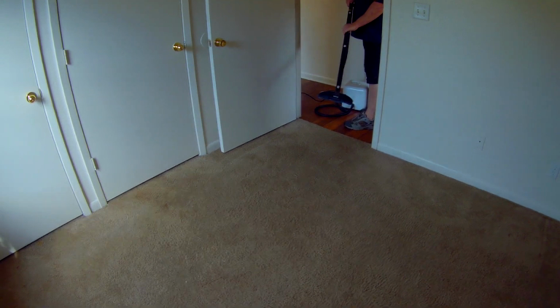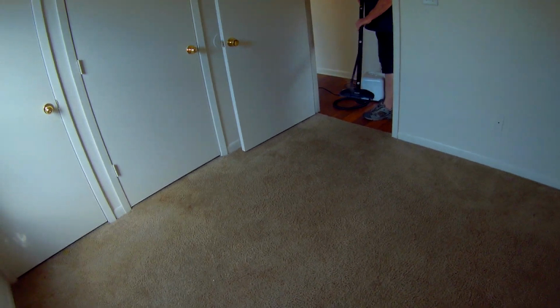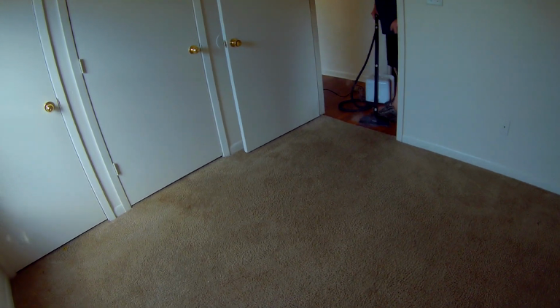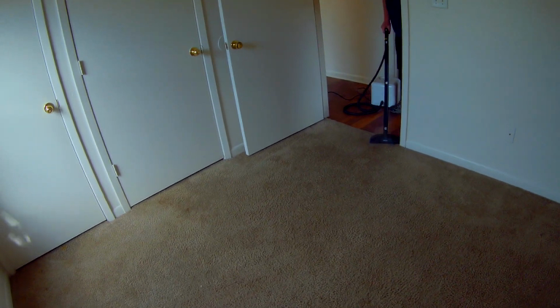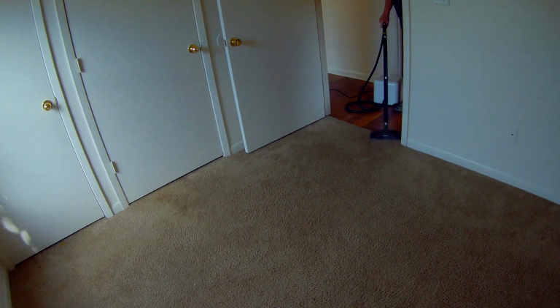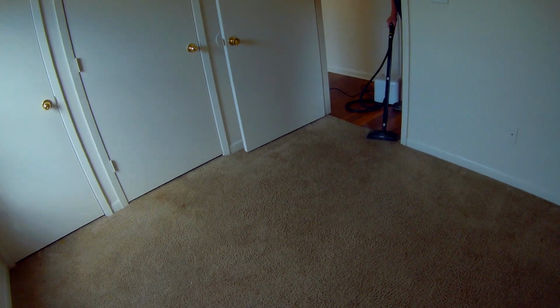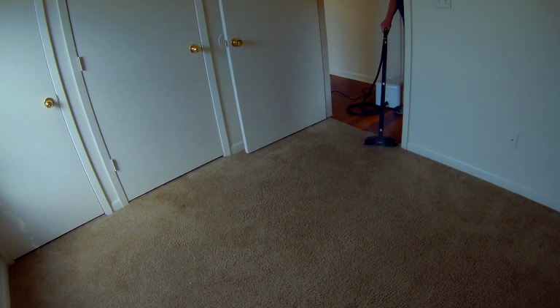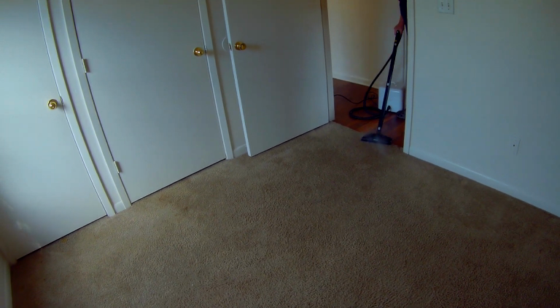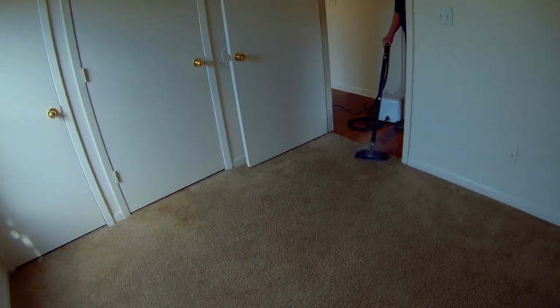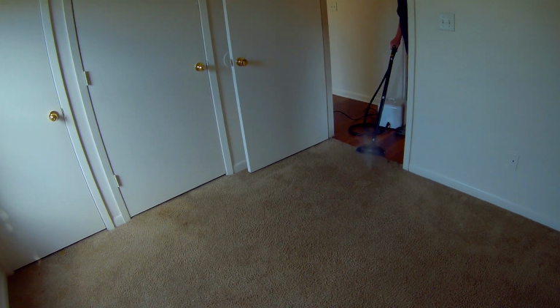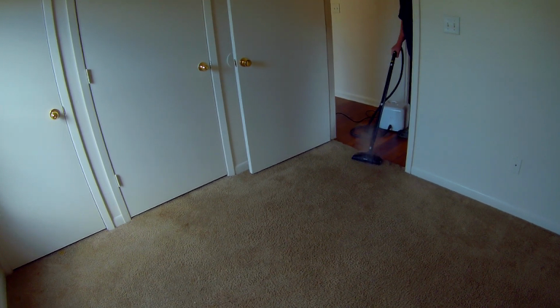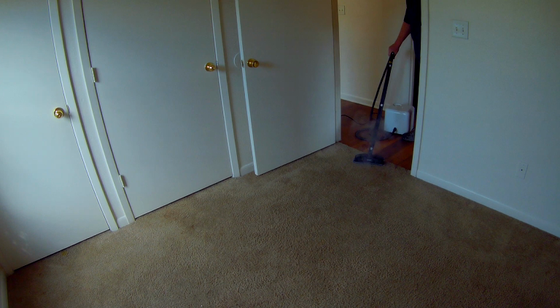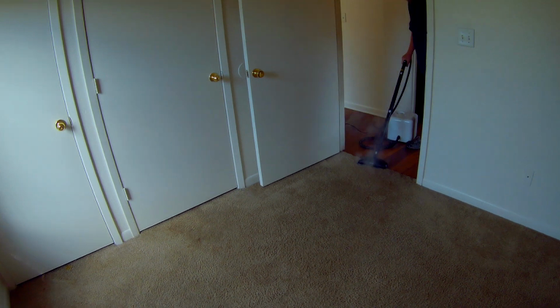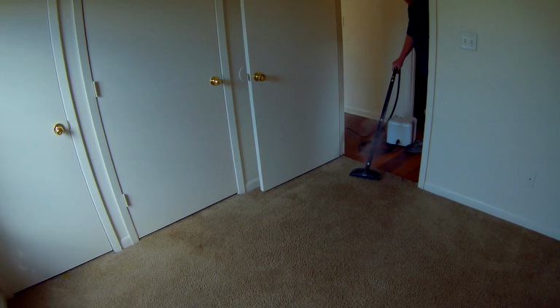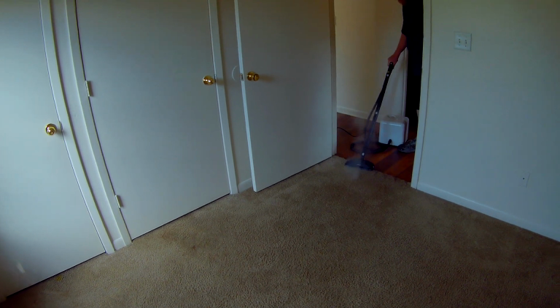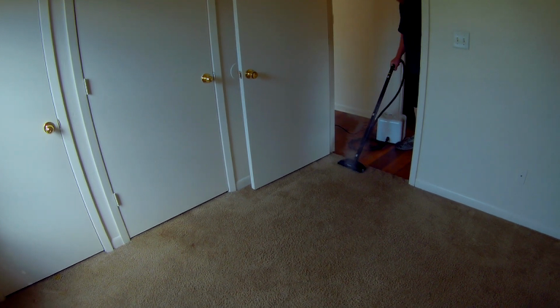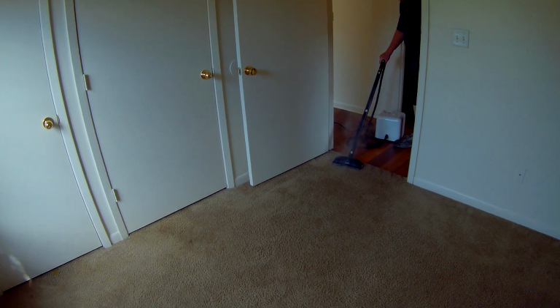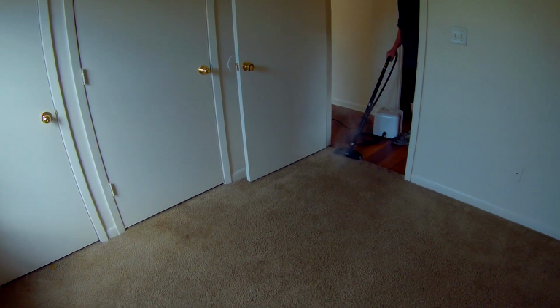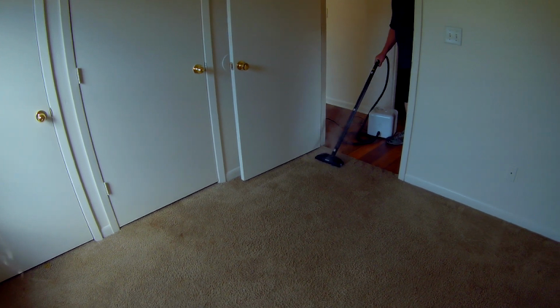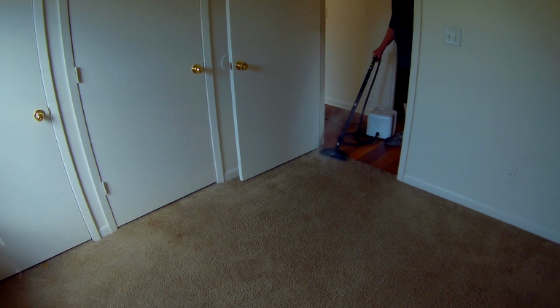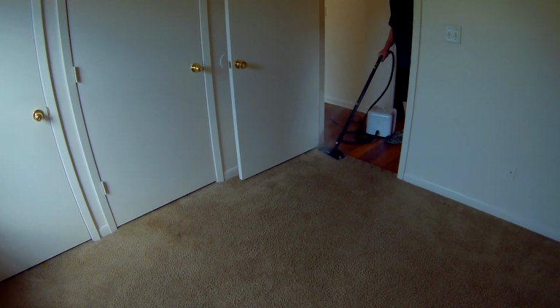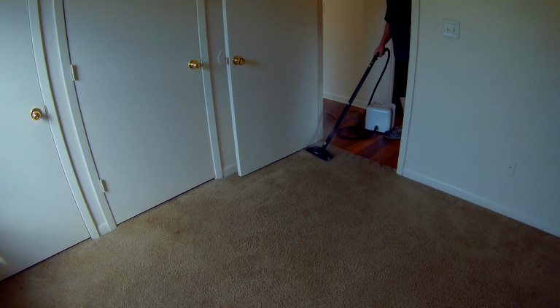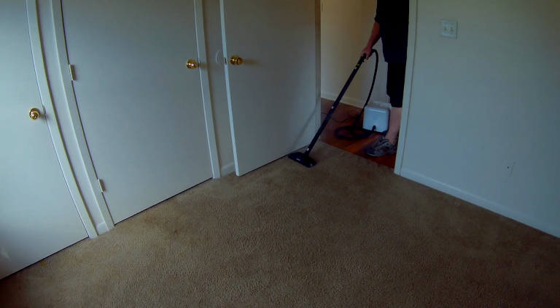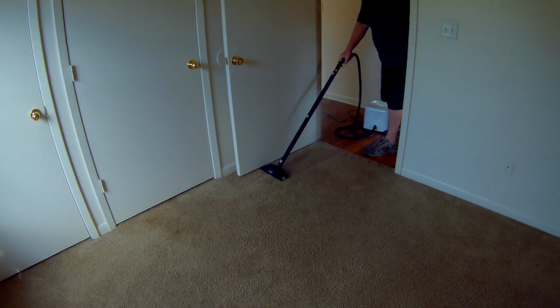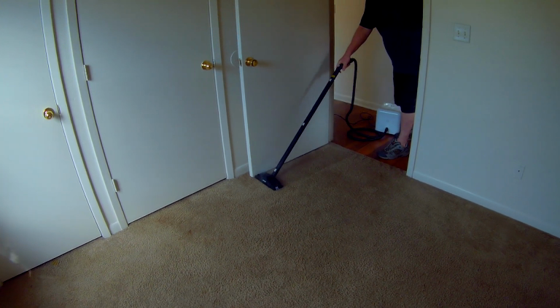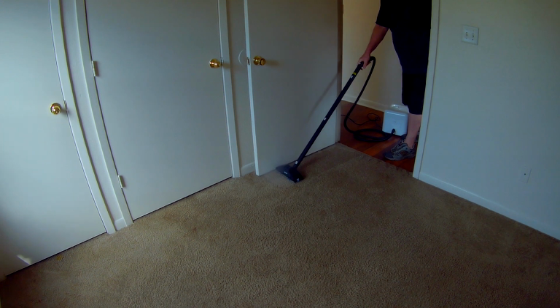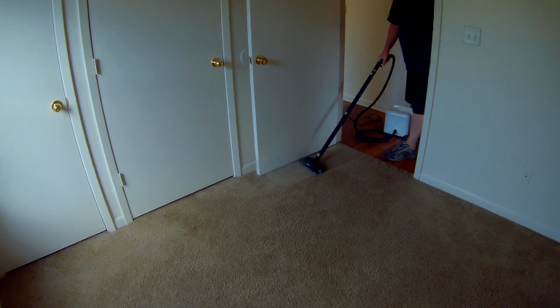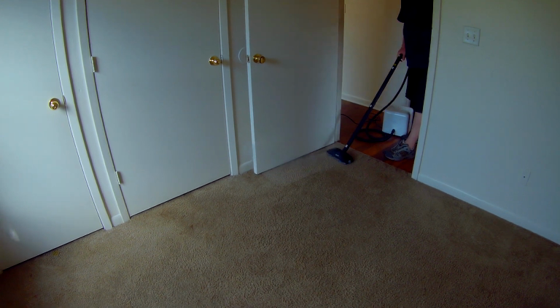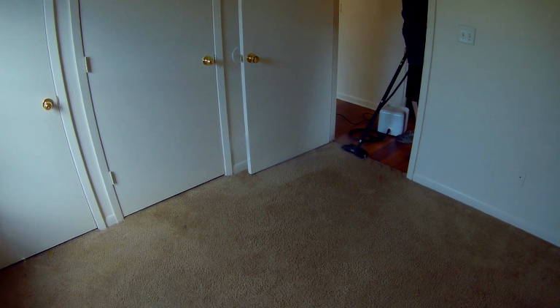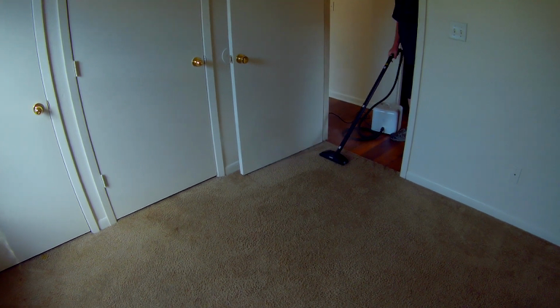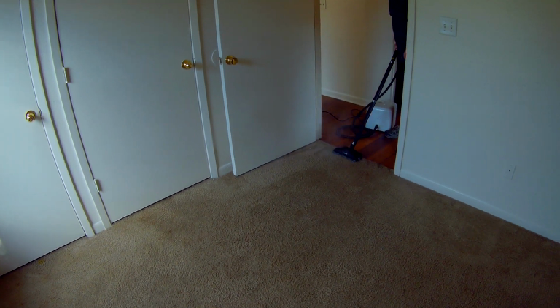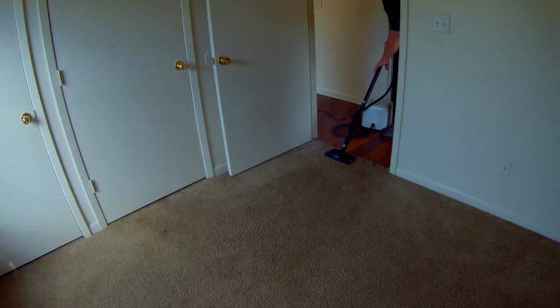We're steaming a carpet with a Dupré Neat at 275 degrees and 50 psi, and we did put down a pre-spray.